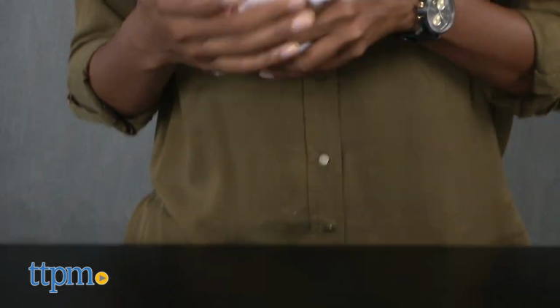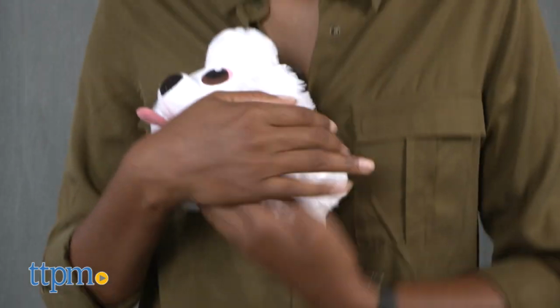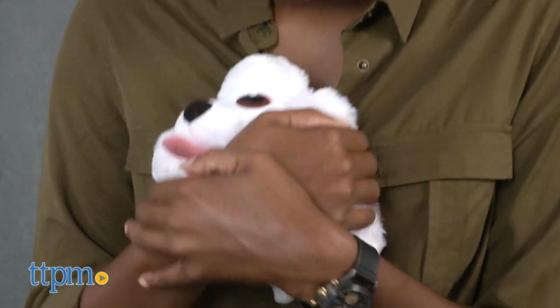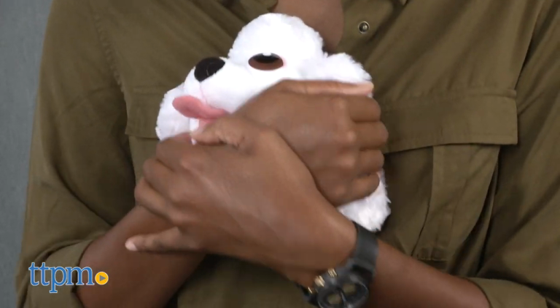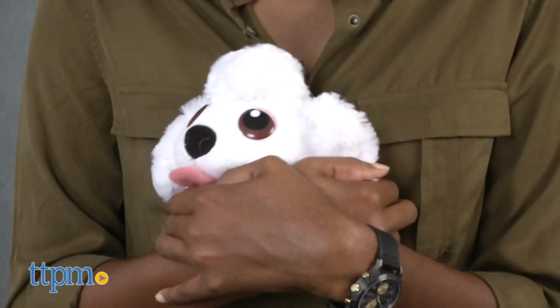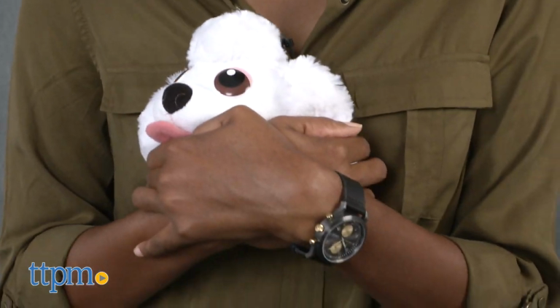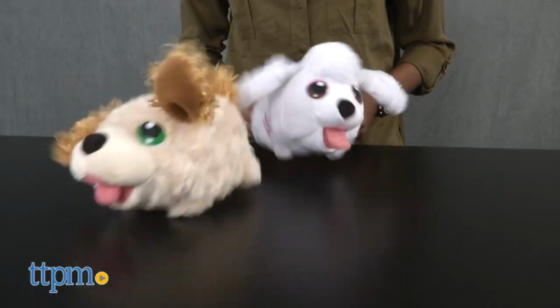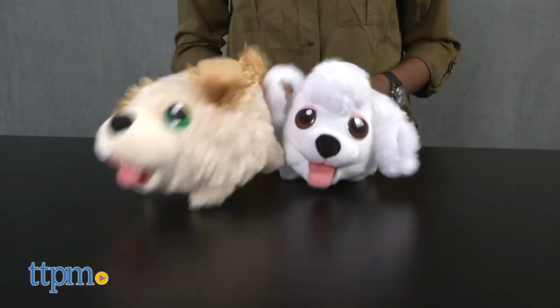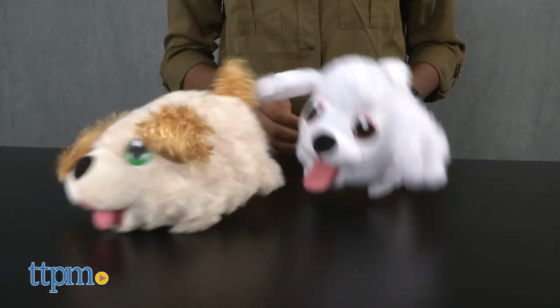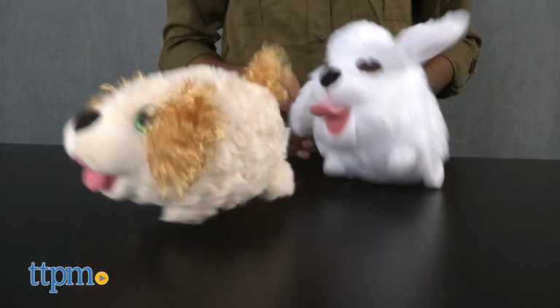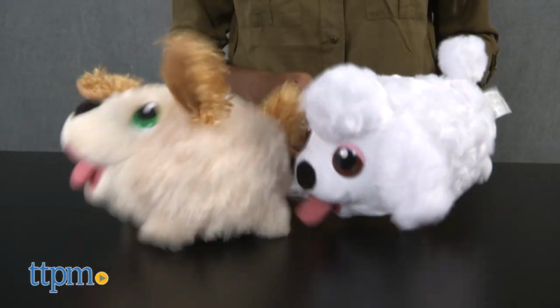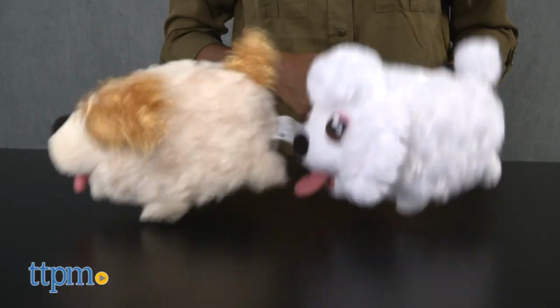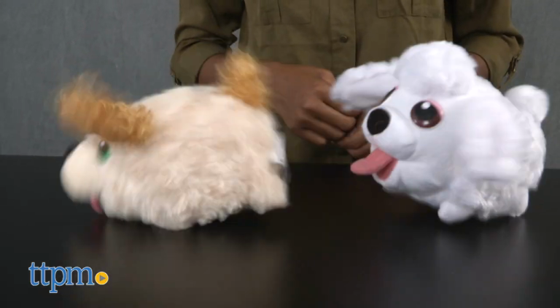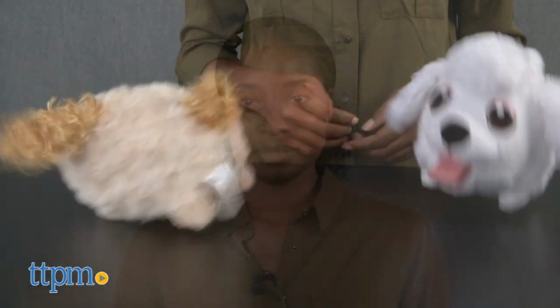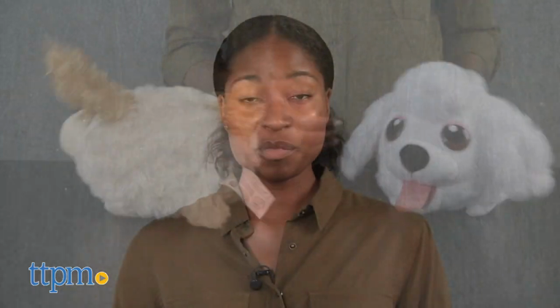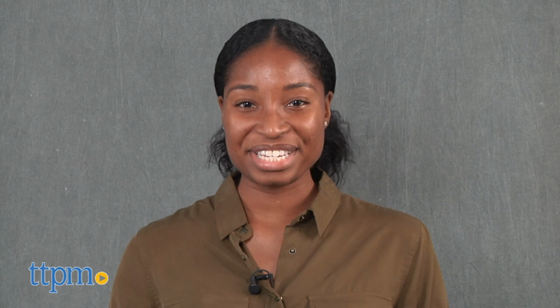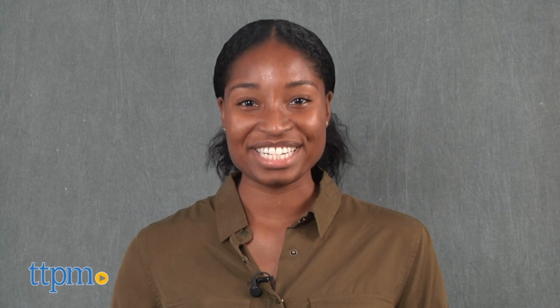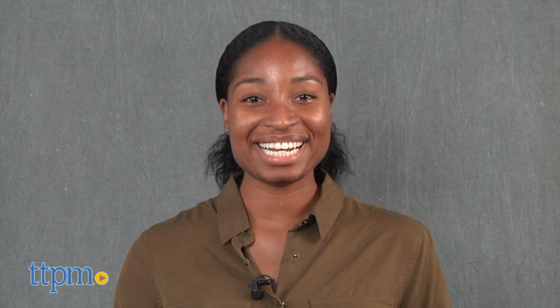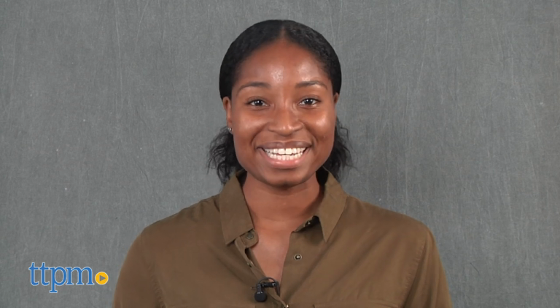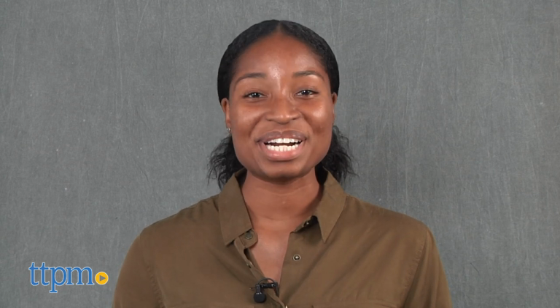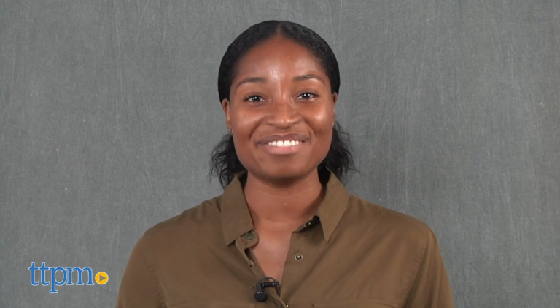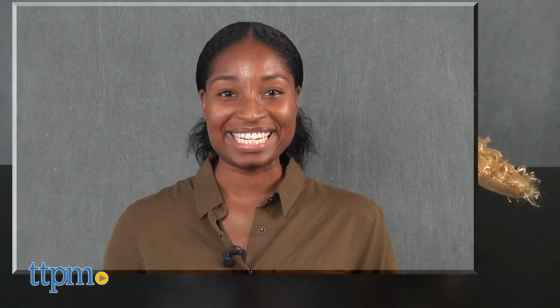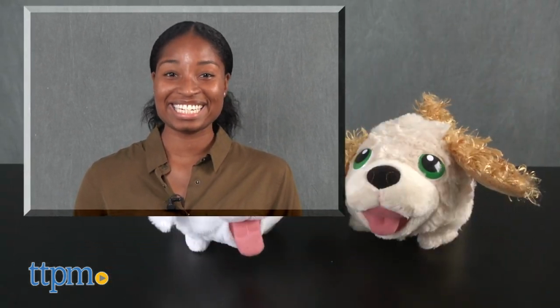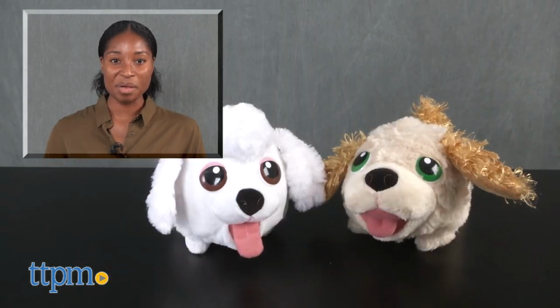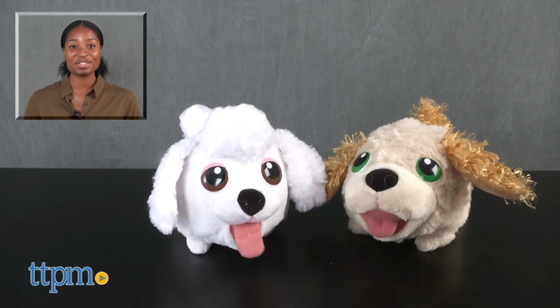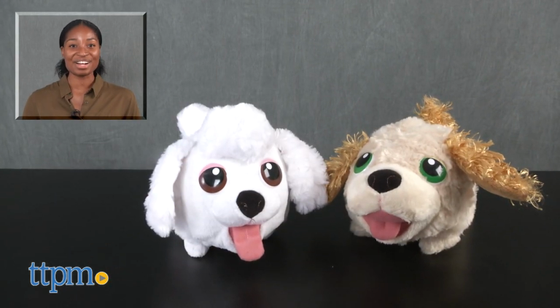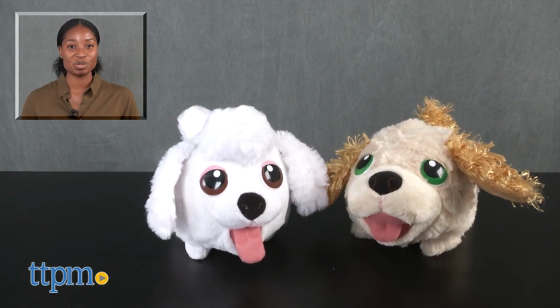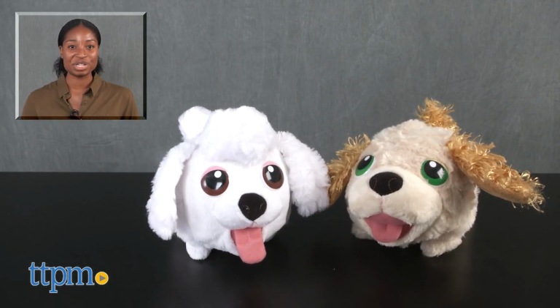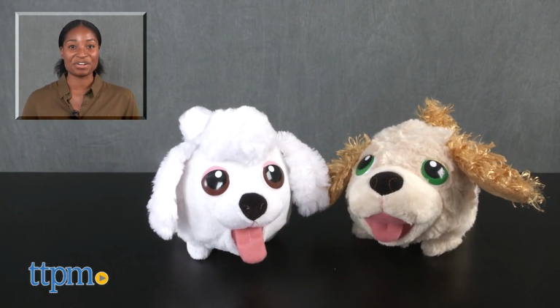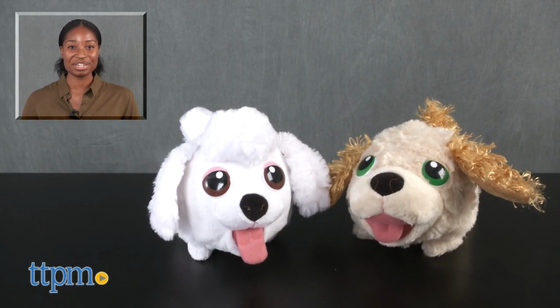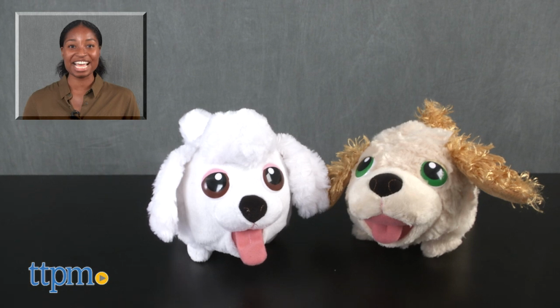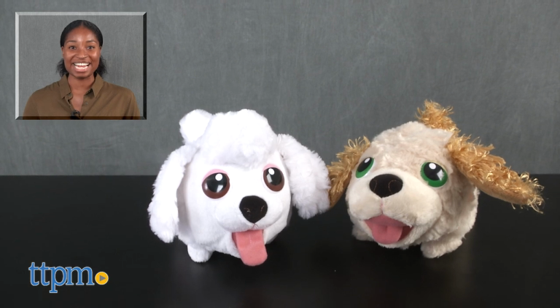Each chubby puppy is sold separately and you can collect all four bumbling puppies. For more on these toys including current pricing and where to buy, find us at TTPM or subscribe to our YouTube channels for more great toy reviews every day.